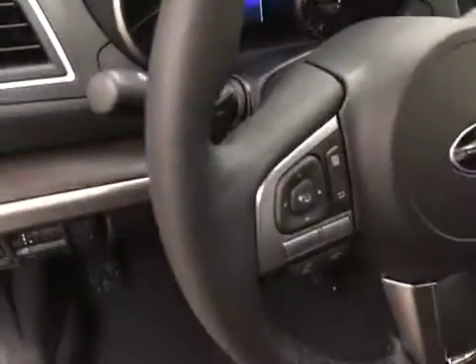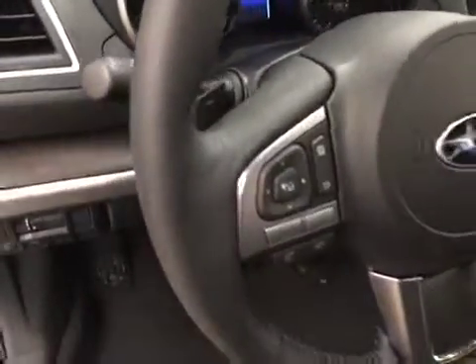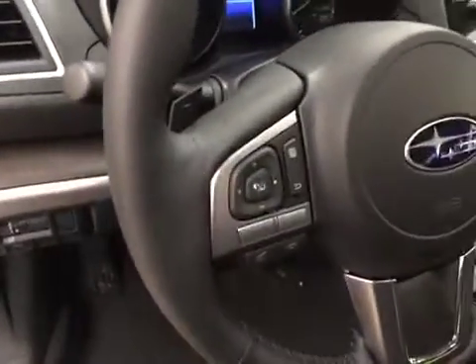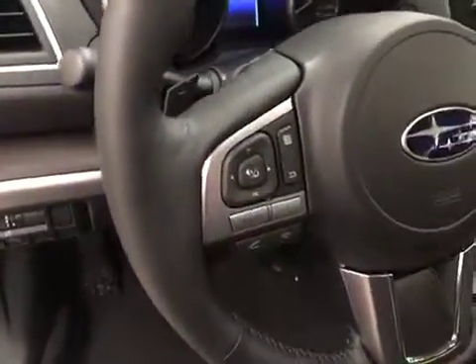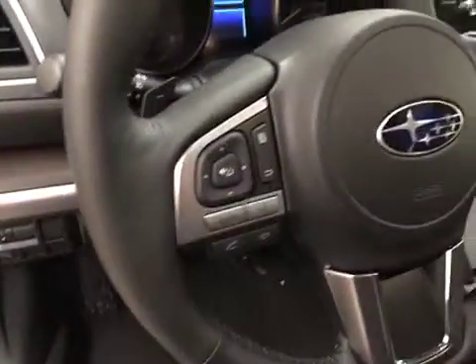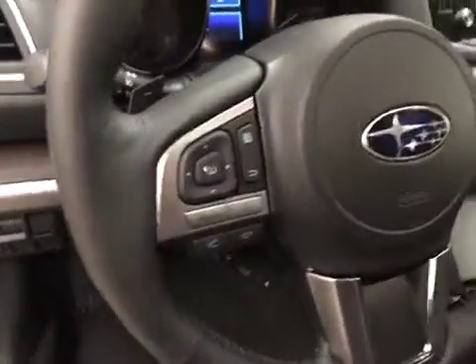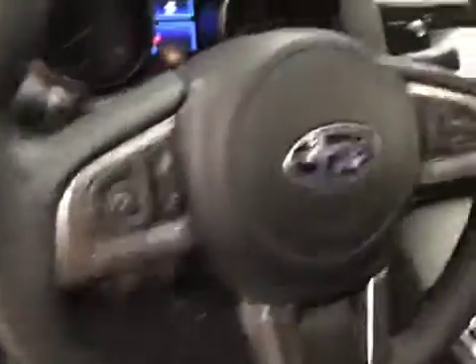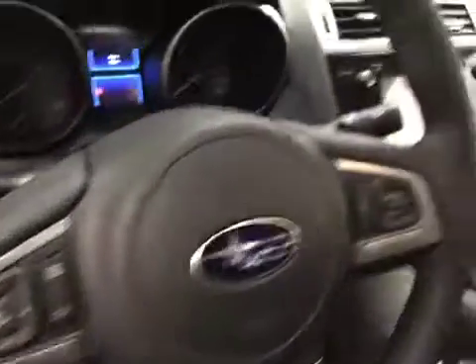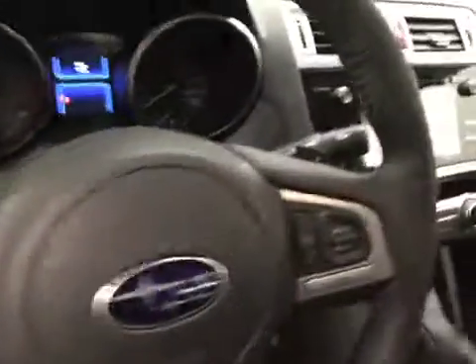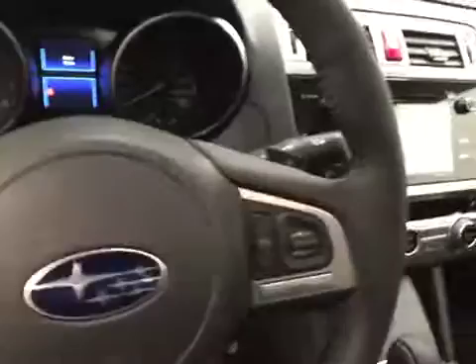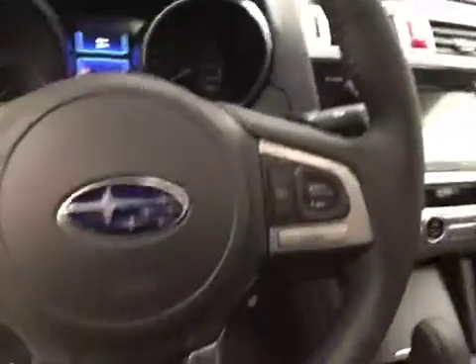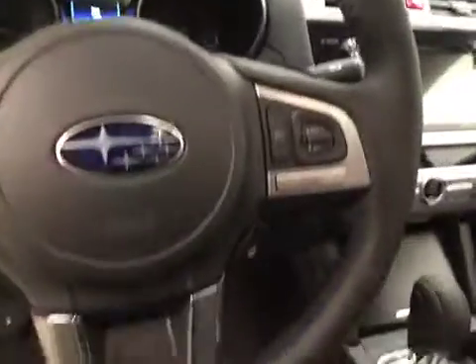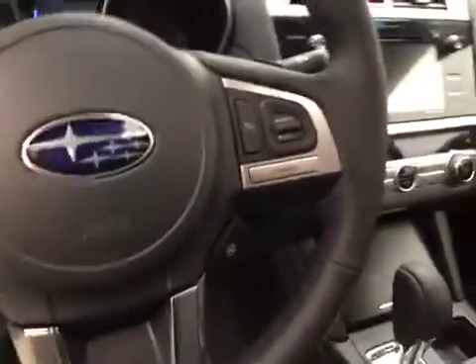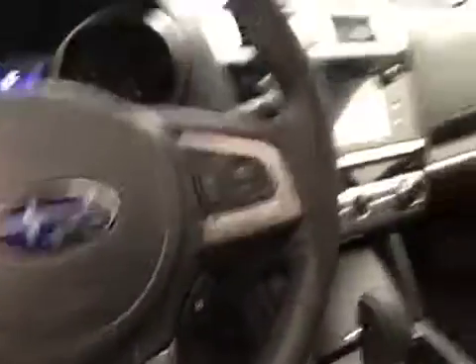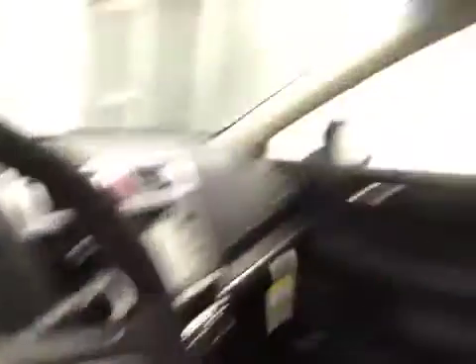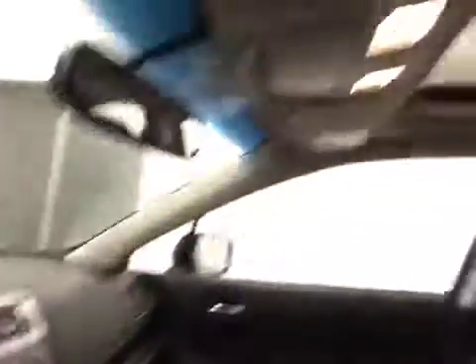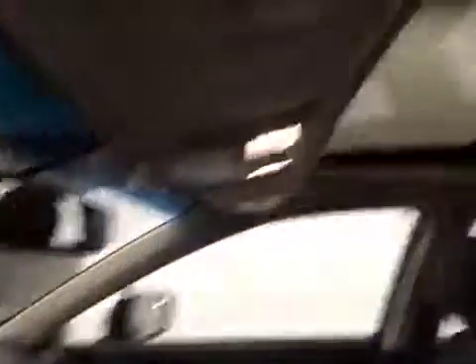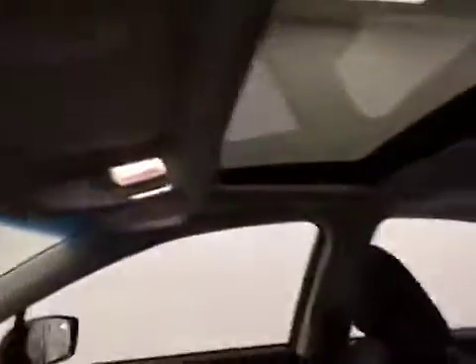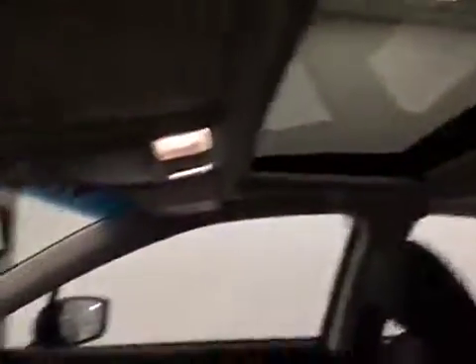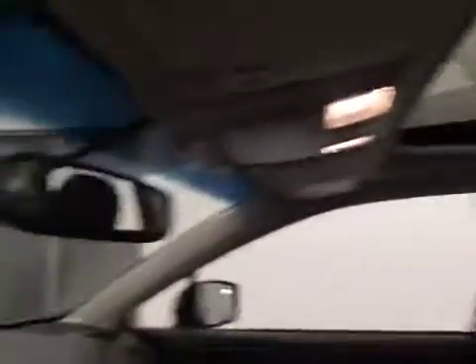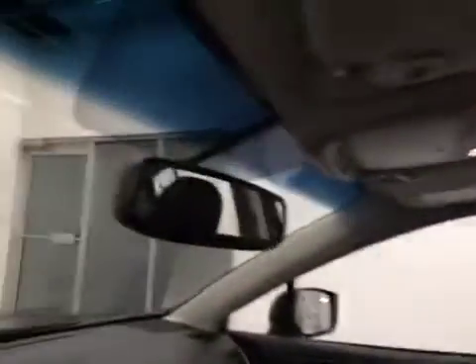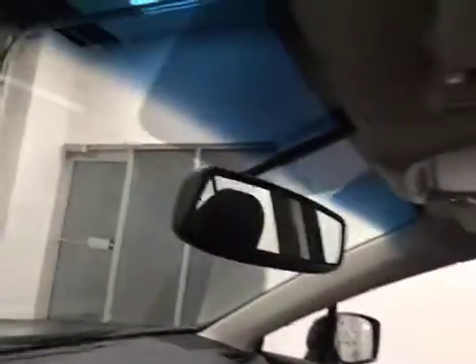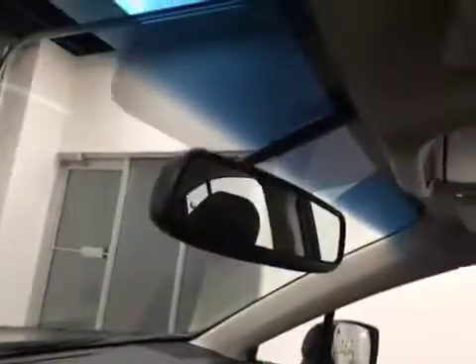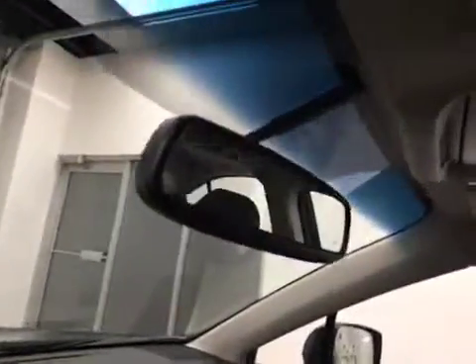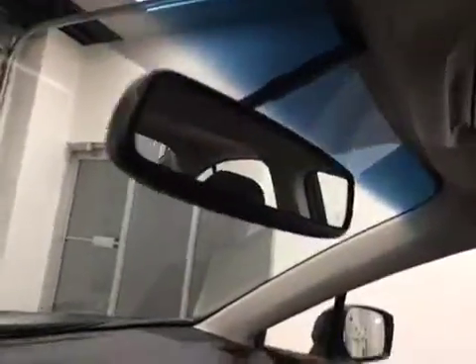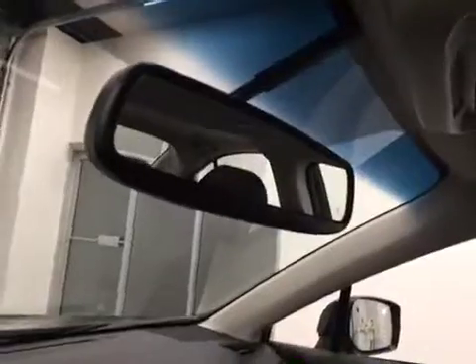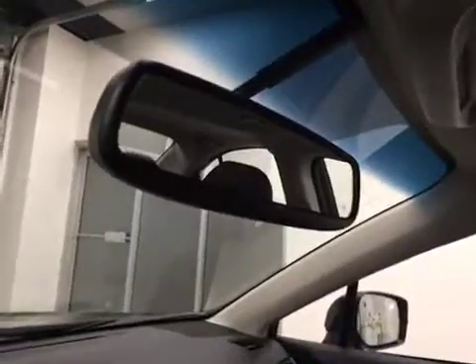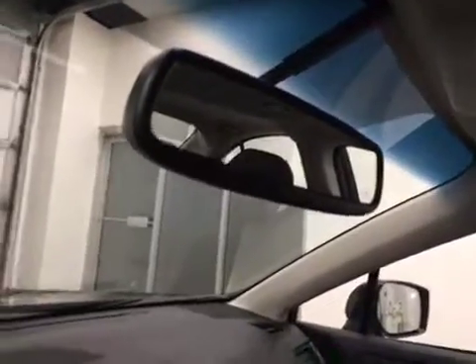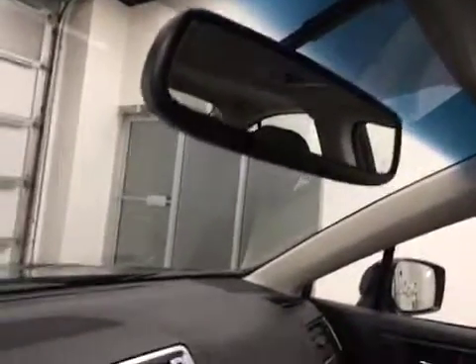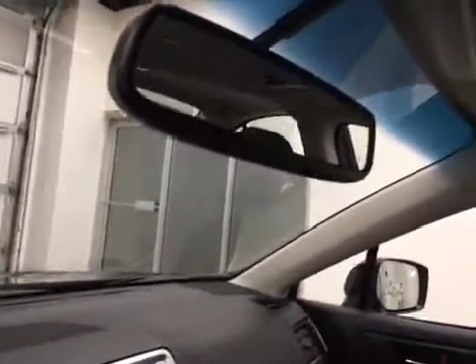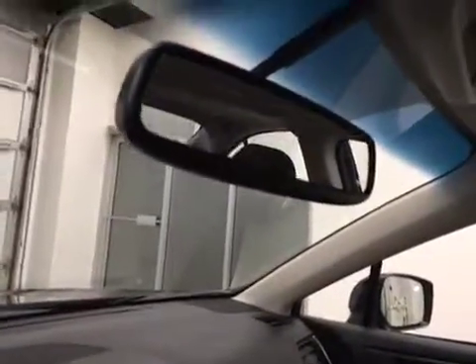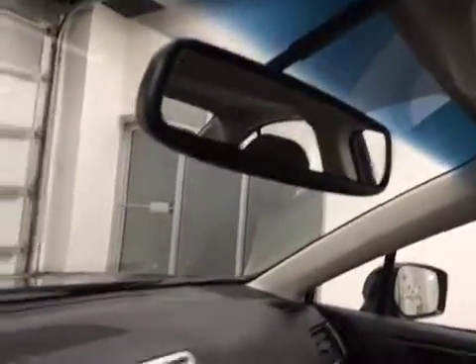Hands-free communication audio controls, cruise control with heated steering wheel, sunroof, and electrochromatic mirror with garage door opener.